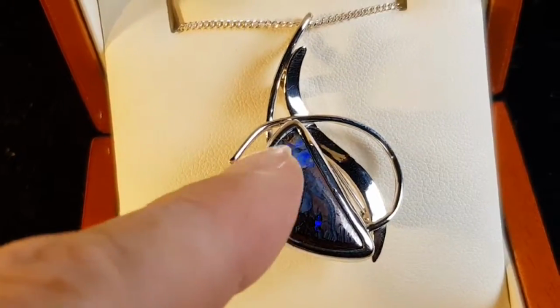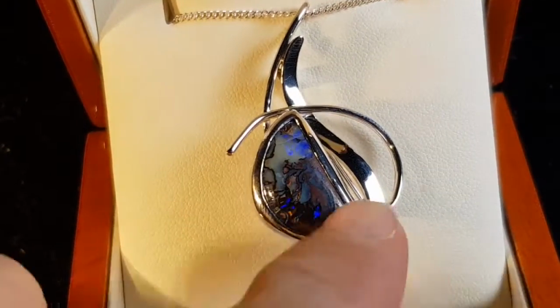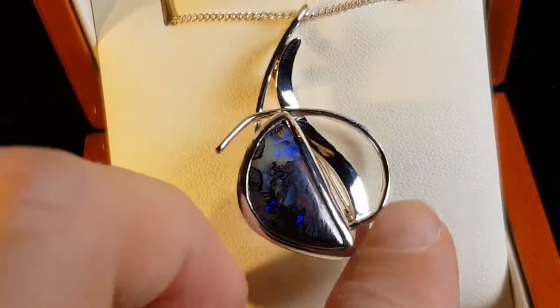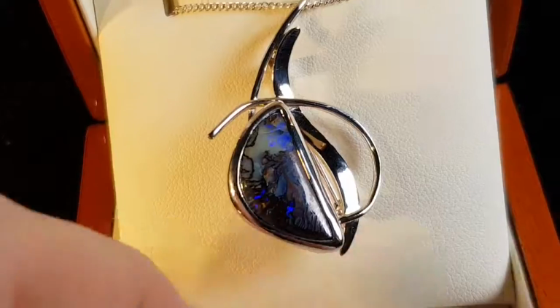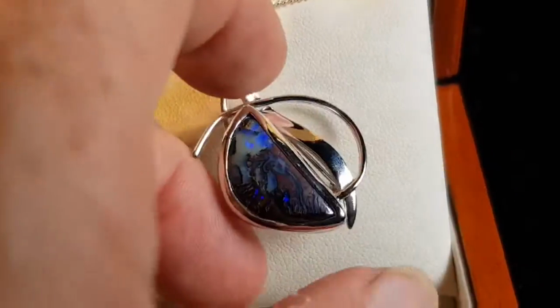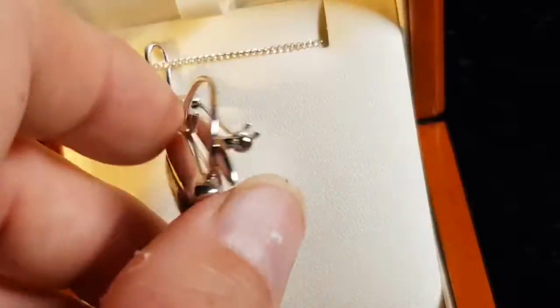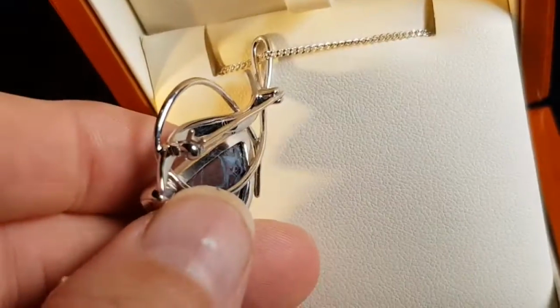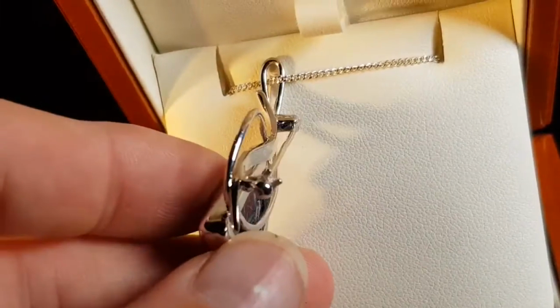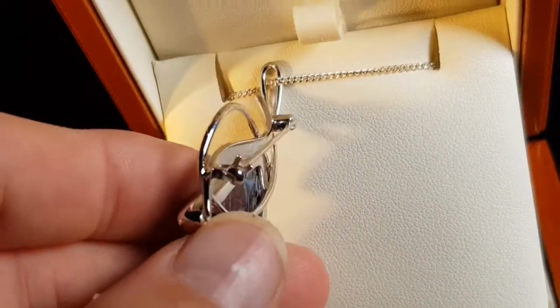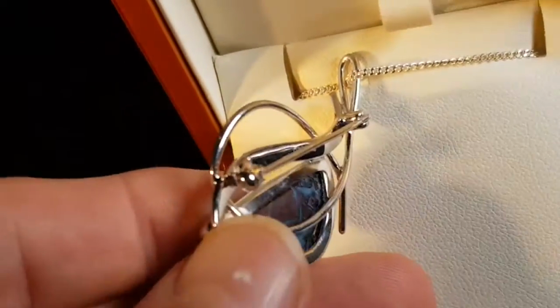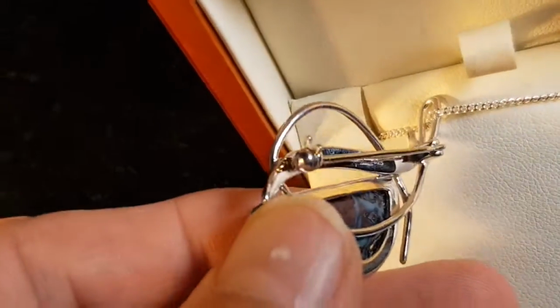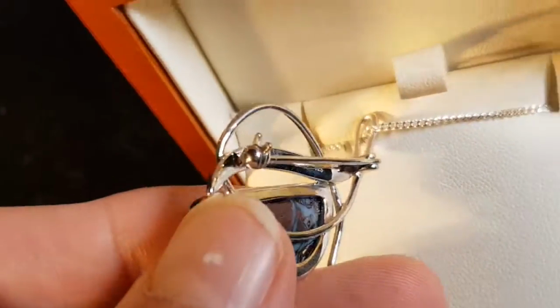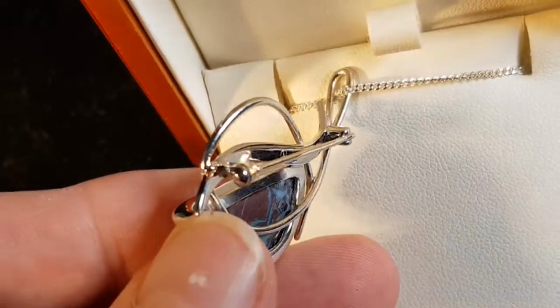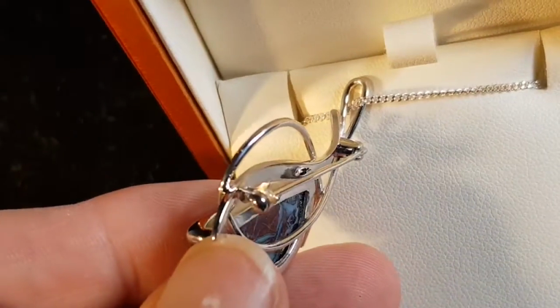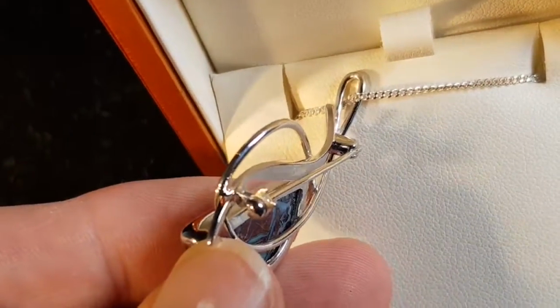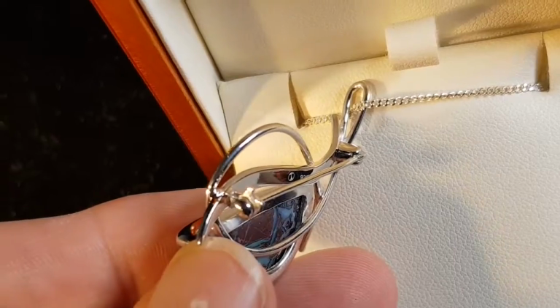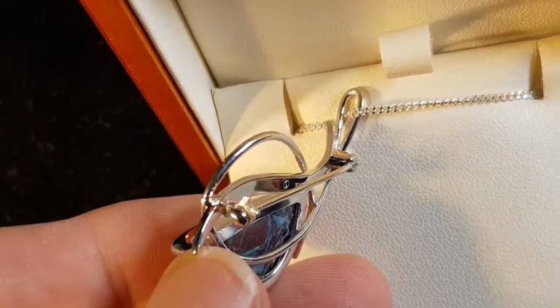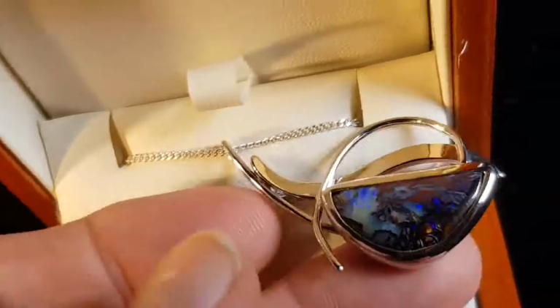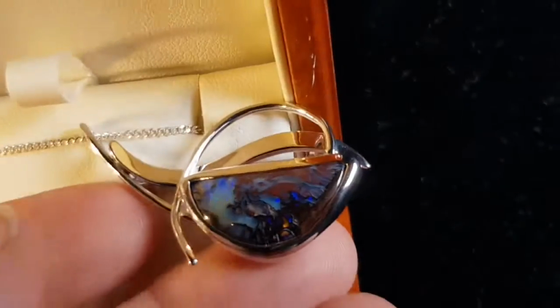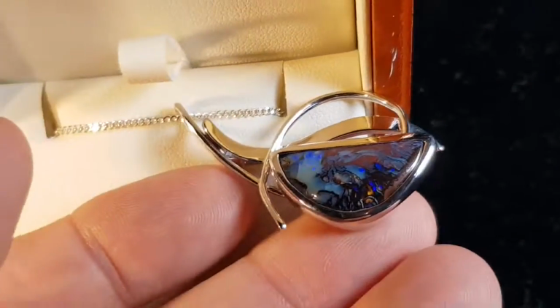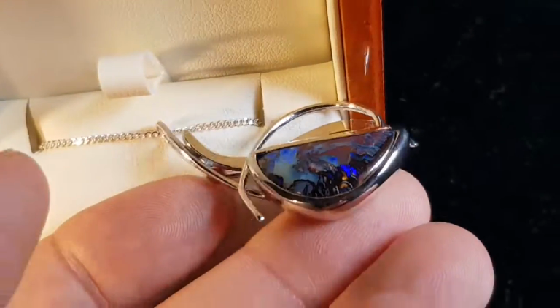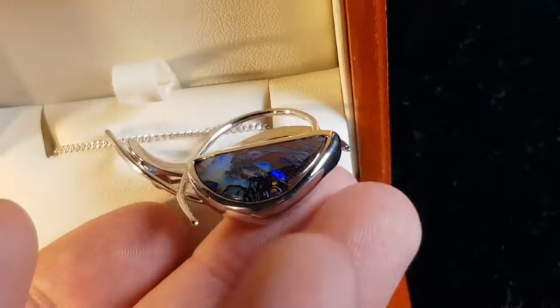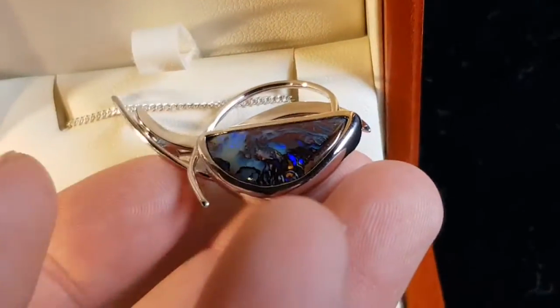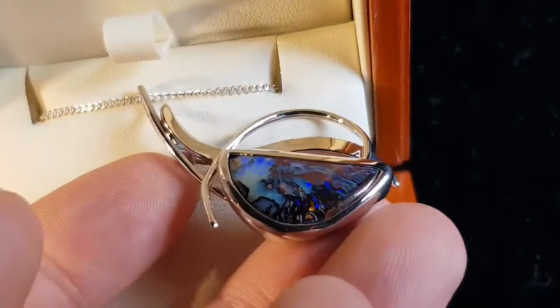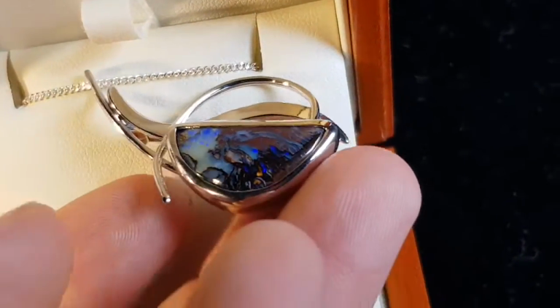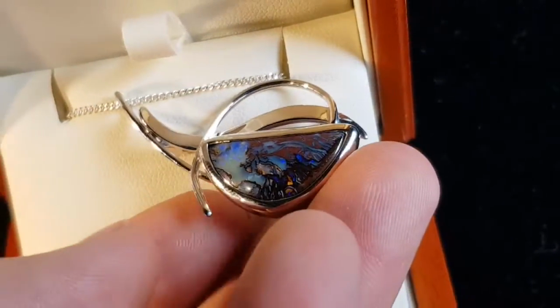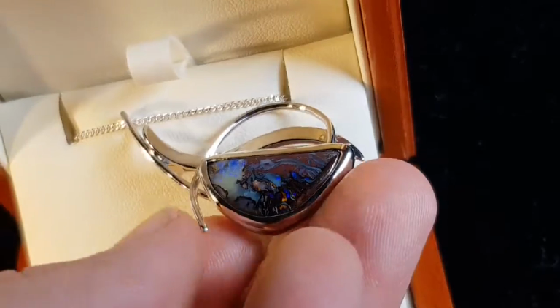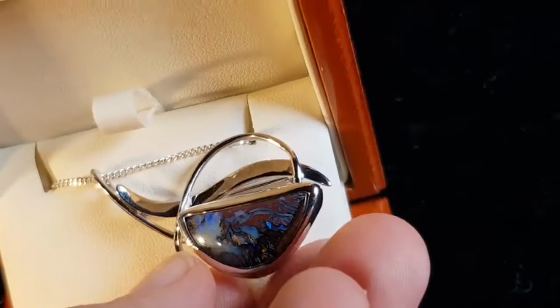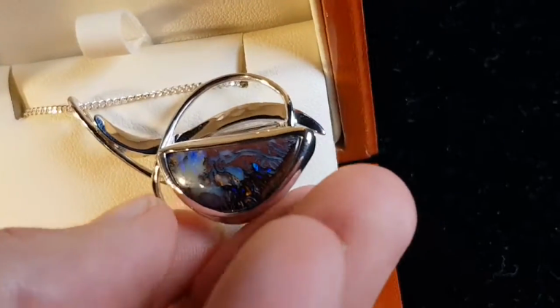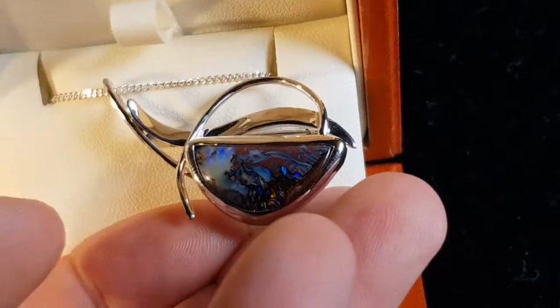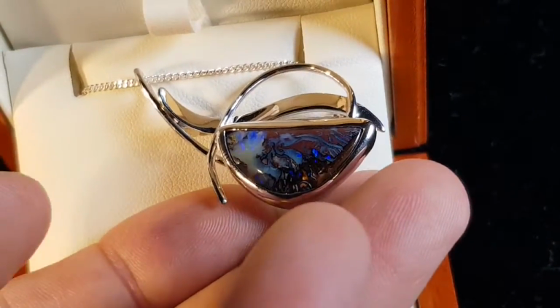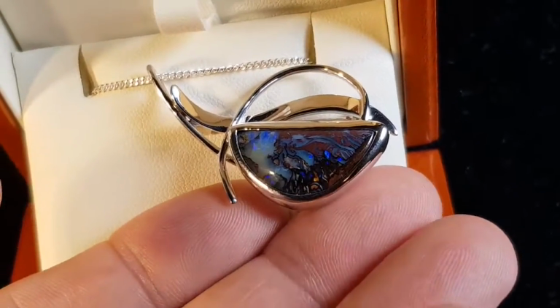Nice, cool, interesting patterns. You can see the pin in the brooch. We also get a little logo and stamp on the inside there. This is how it would be worn on the side, with the bar at the top and the opal hanging down.